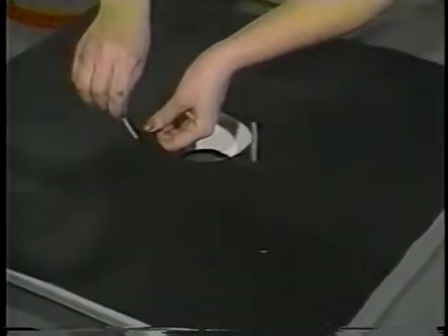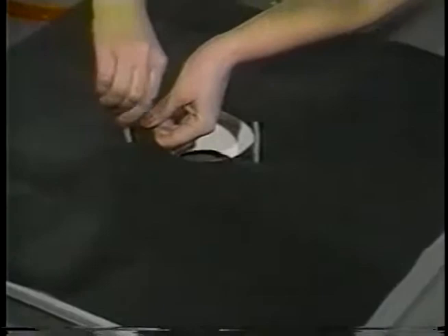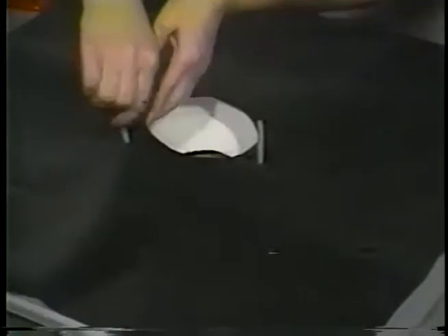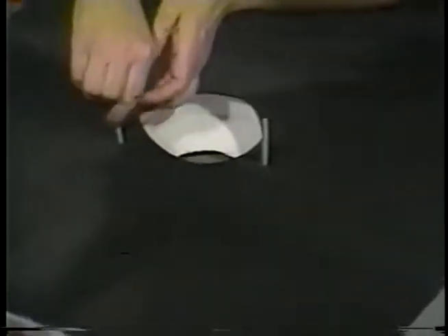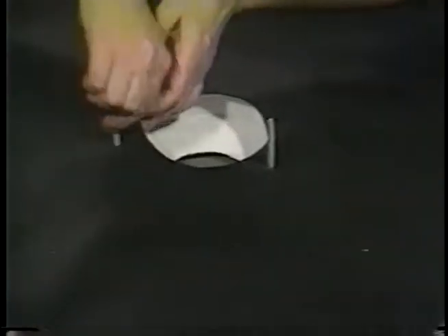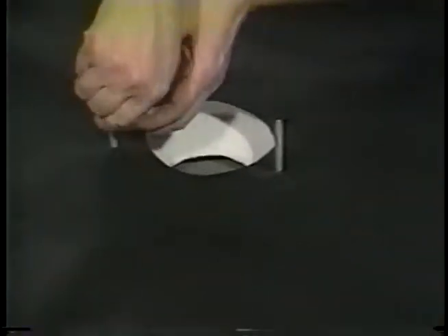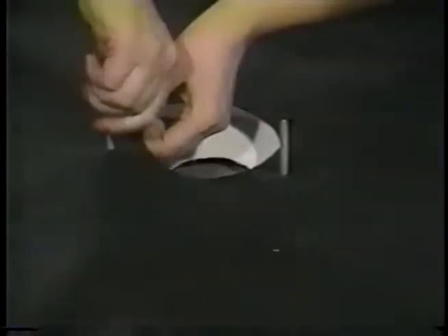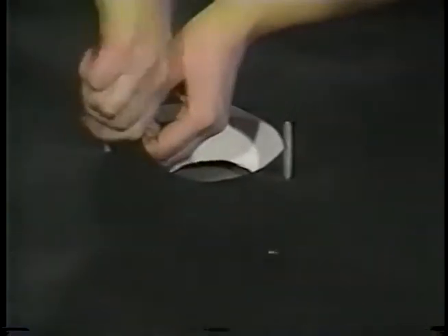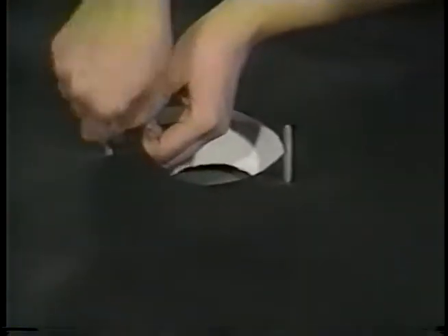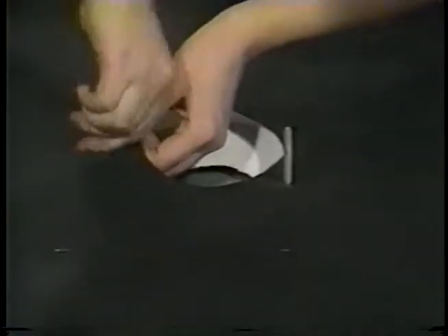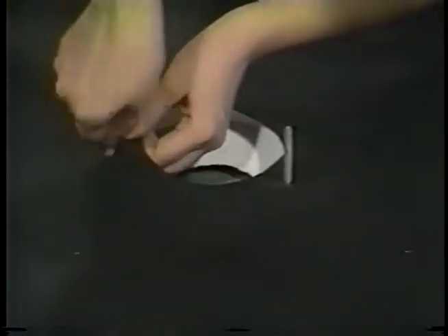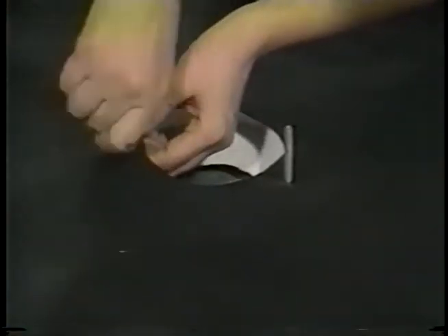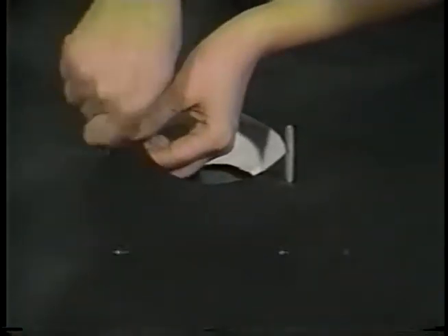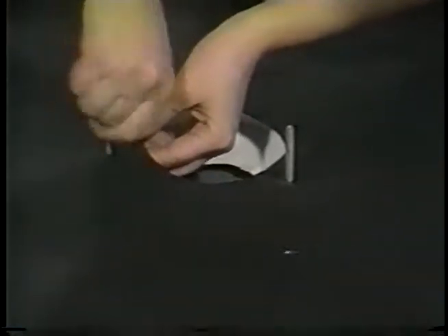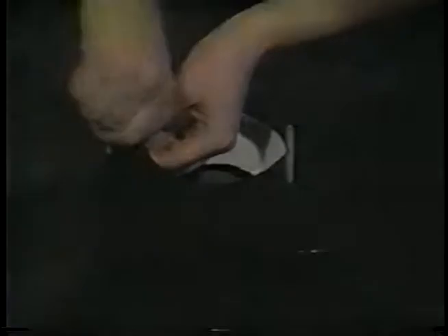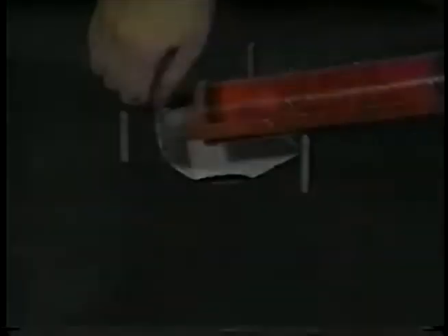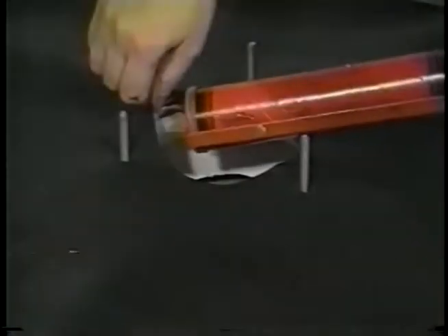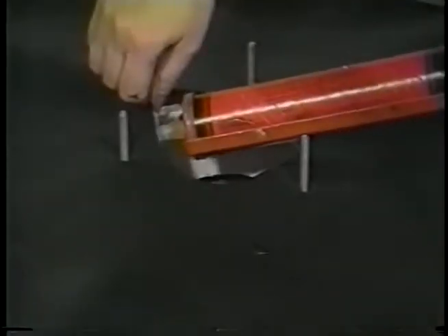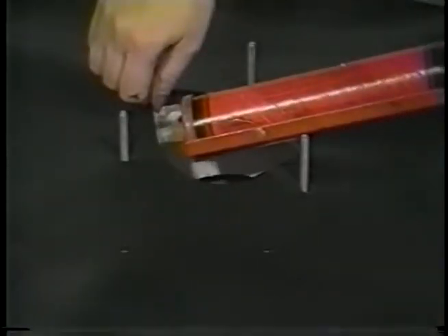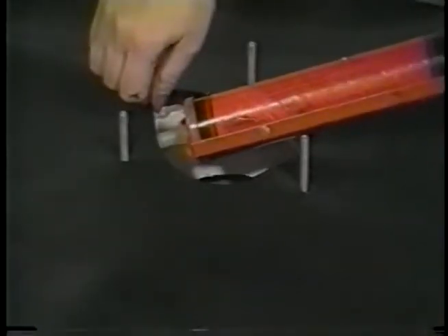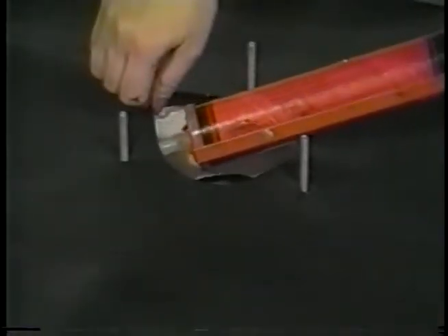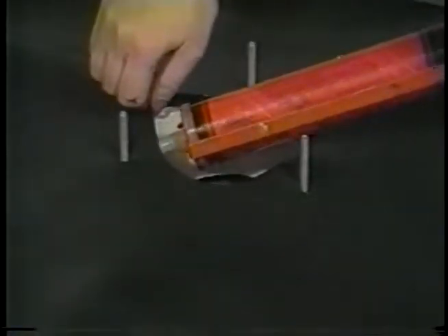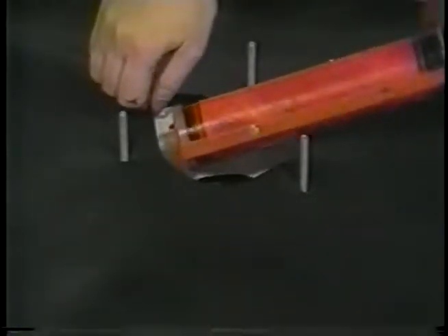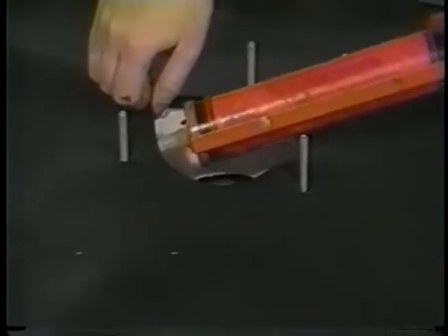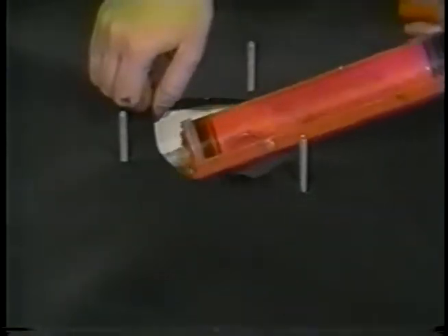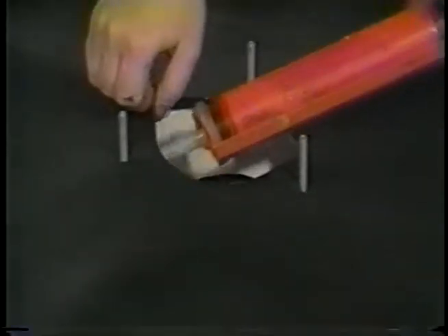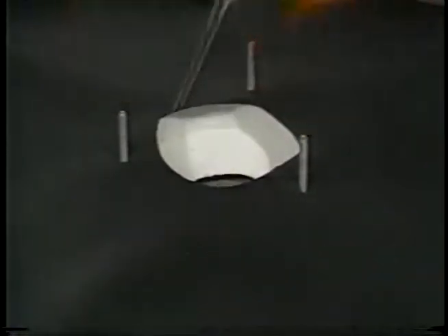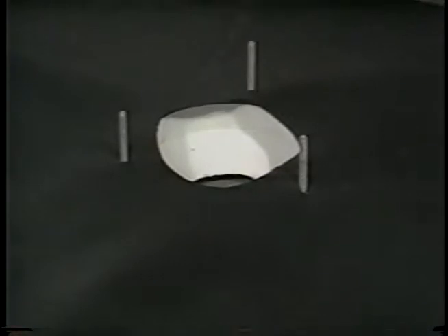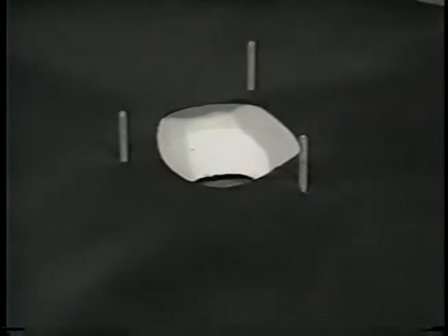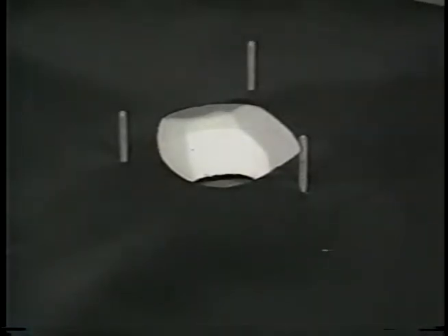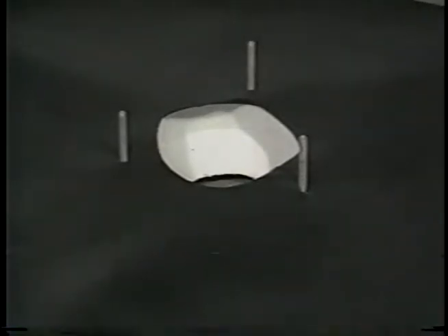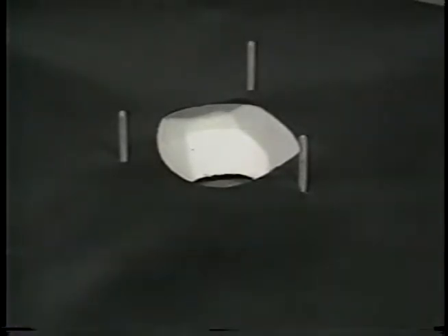Find the sump's bolt holes. Take water cutoff and run a heavy bead around the top of the sump ring. Push the rubber back down.